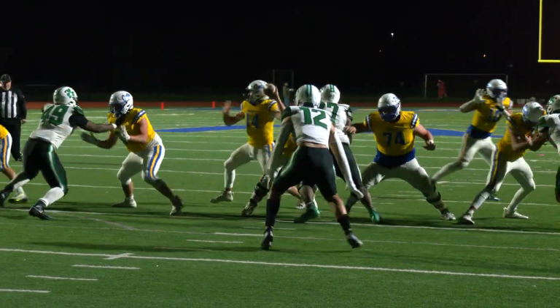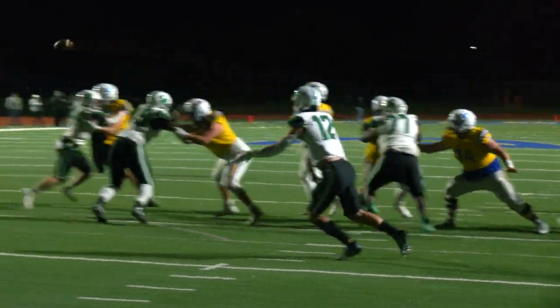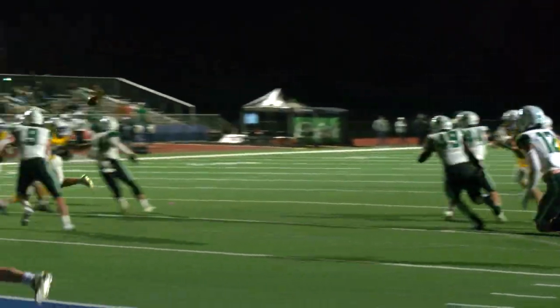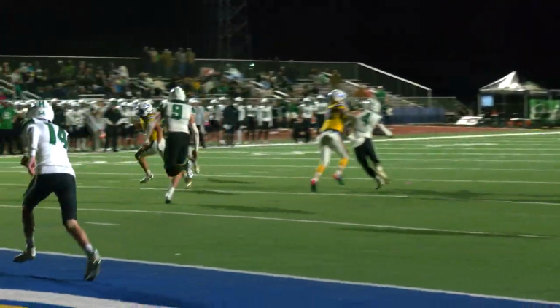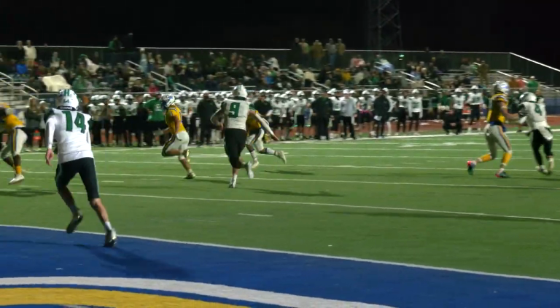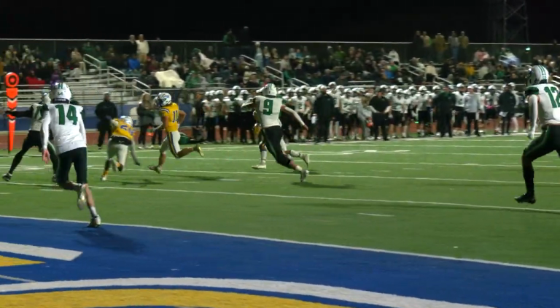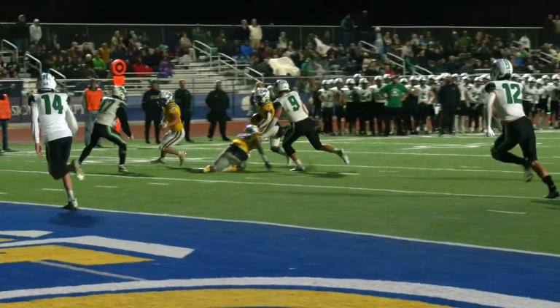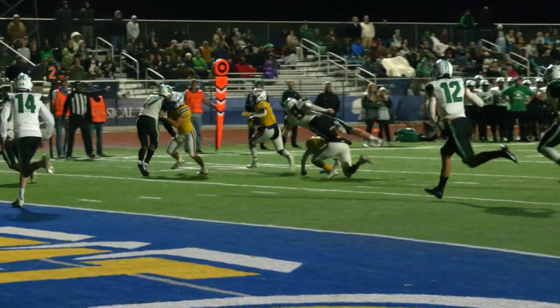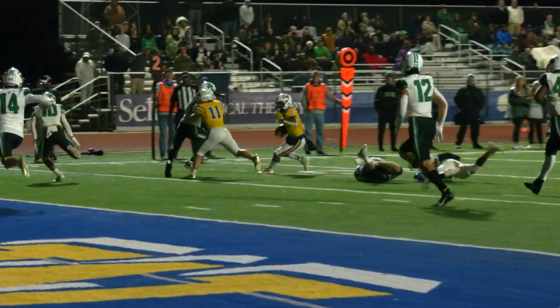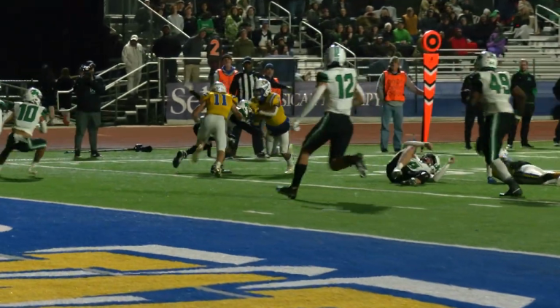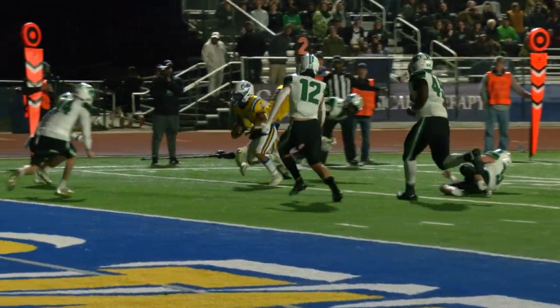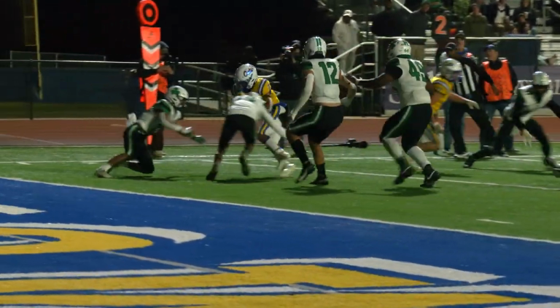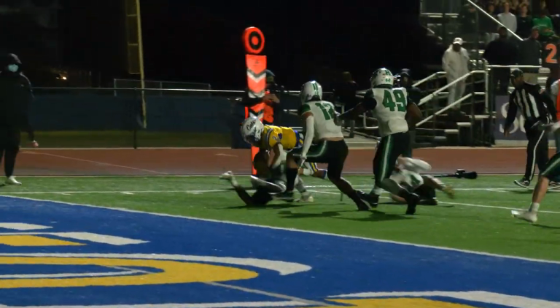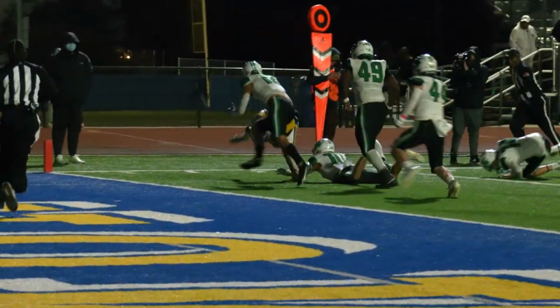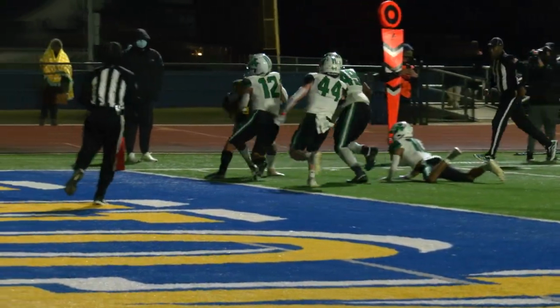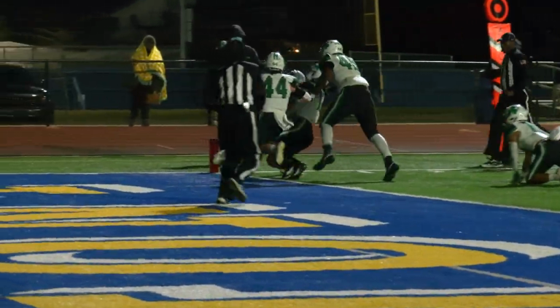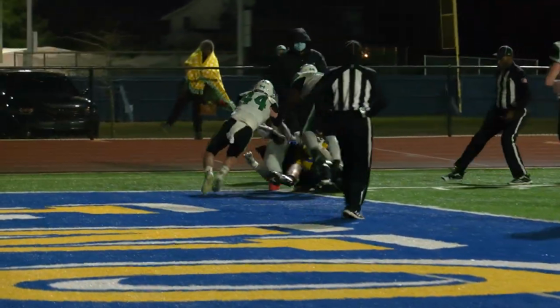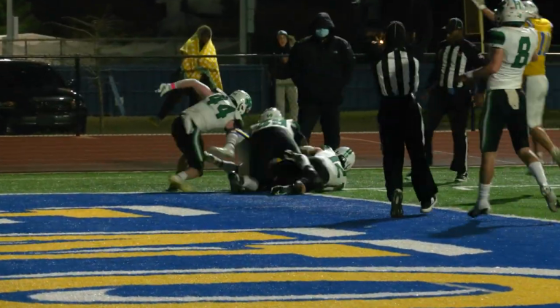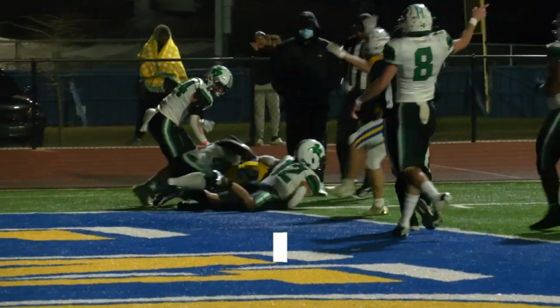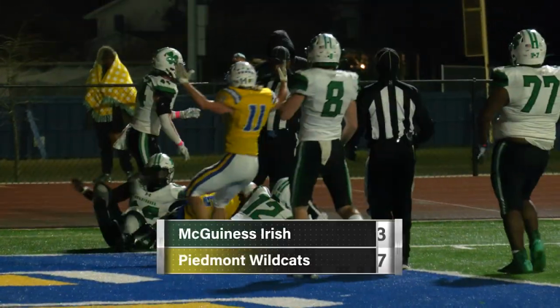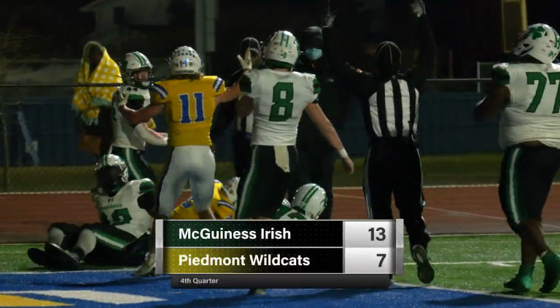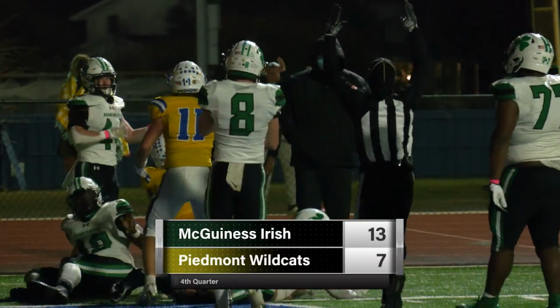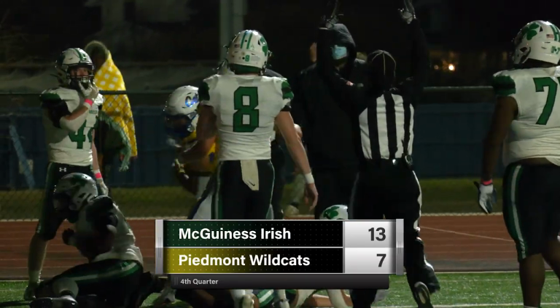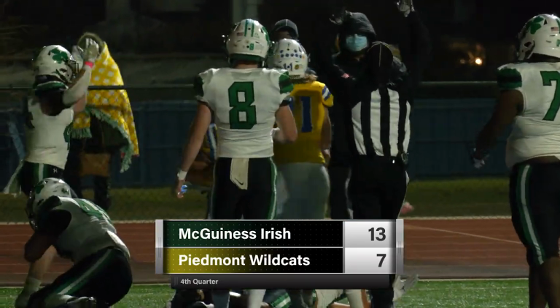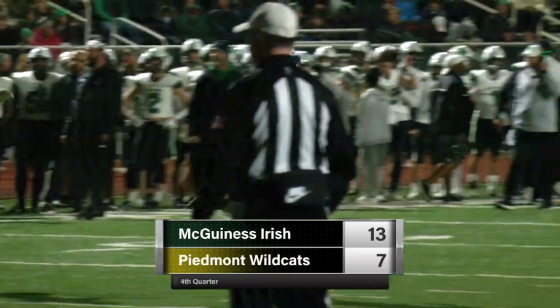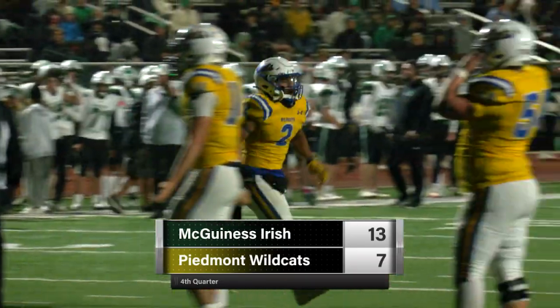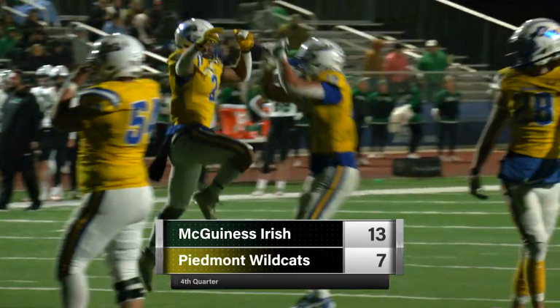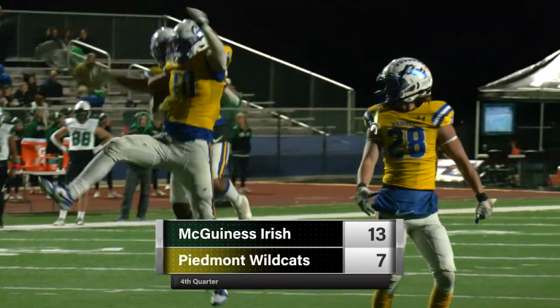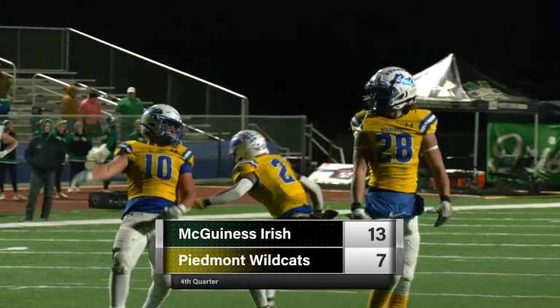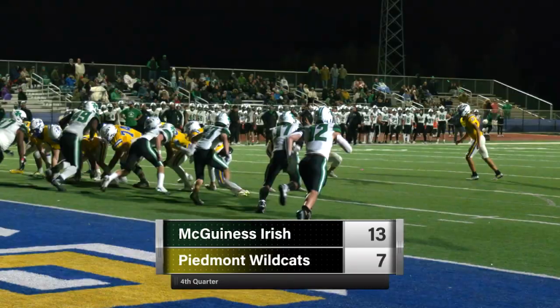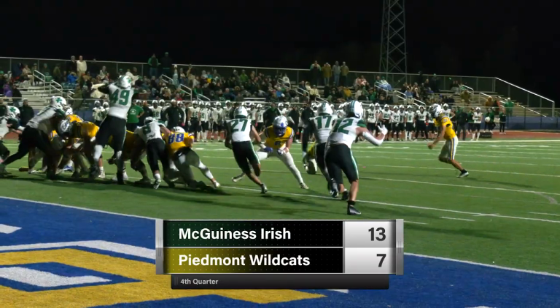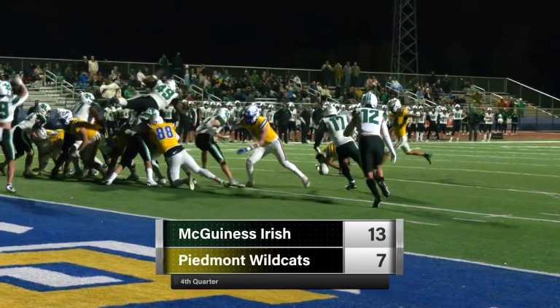Swing pass to Fugston, right side — has his blockers, tries to cut it outside, jump cut across the middle, jump cuts again, breaks the tackle — and he is... Touchdown, Wildcats! Jaden Fugston, a 10-yard touchdown pass.